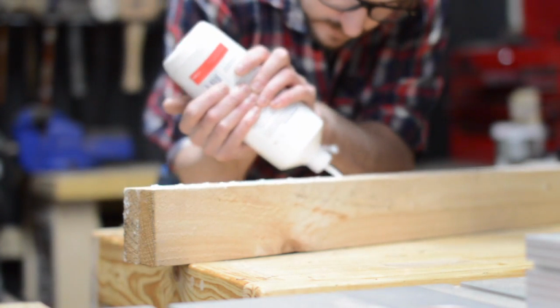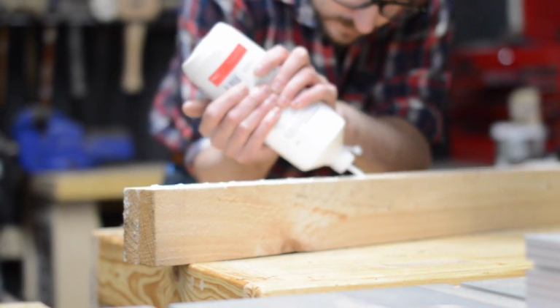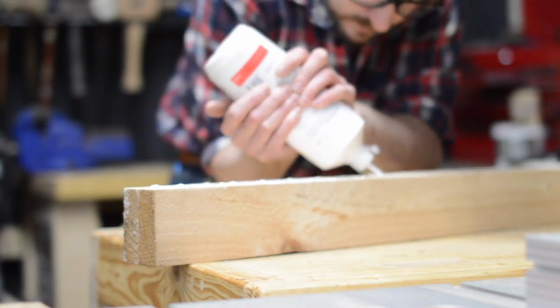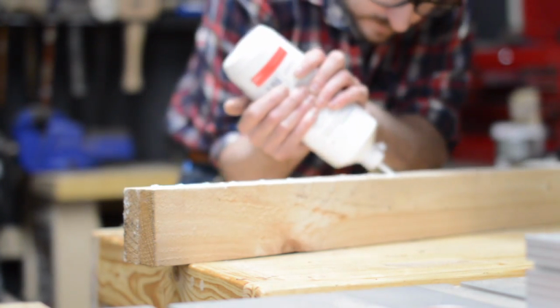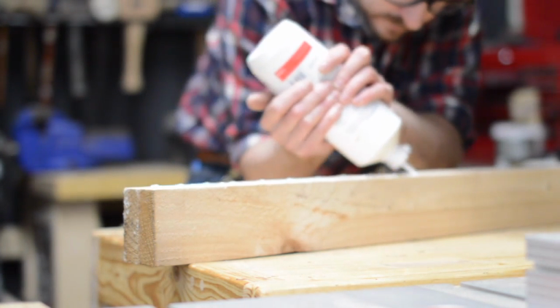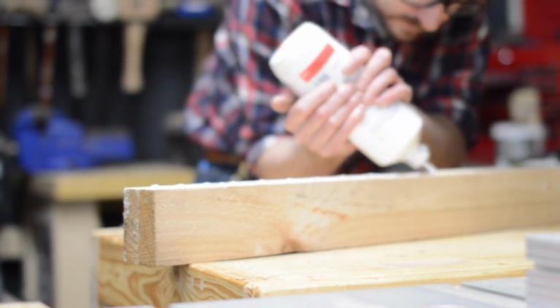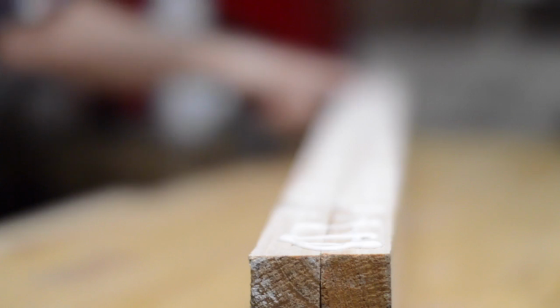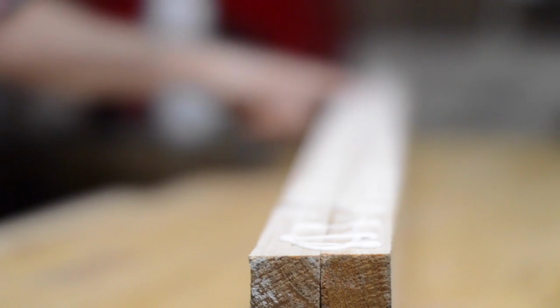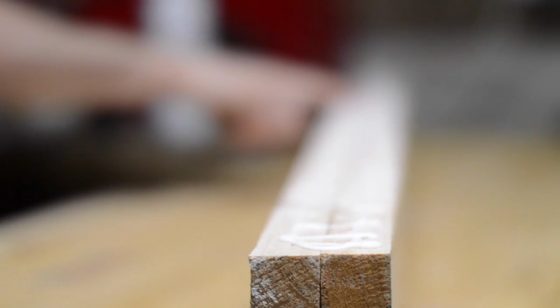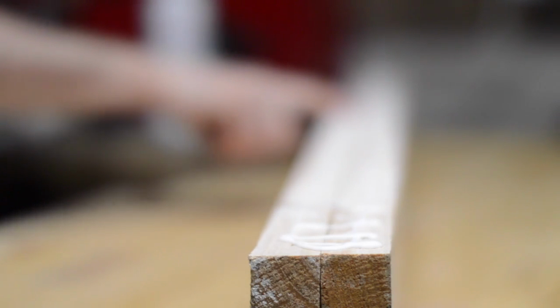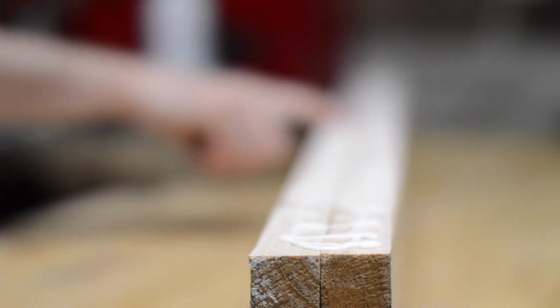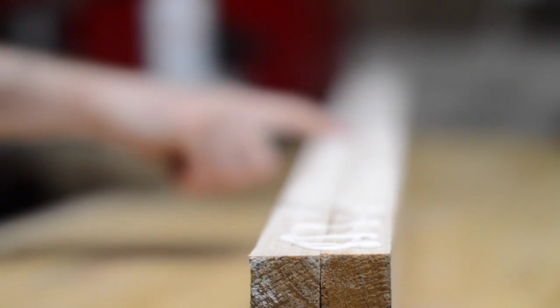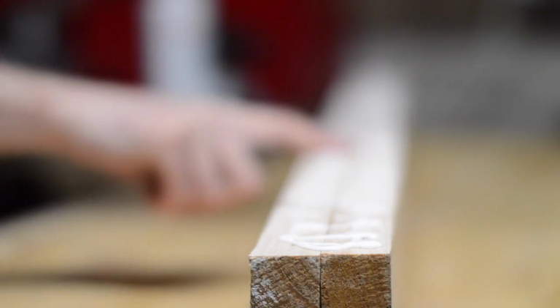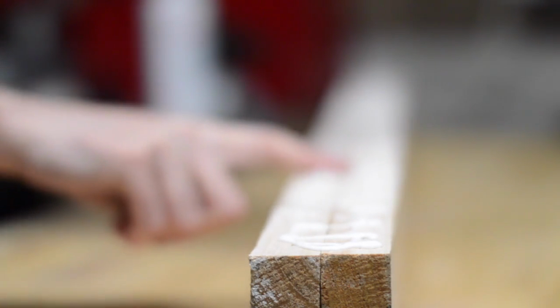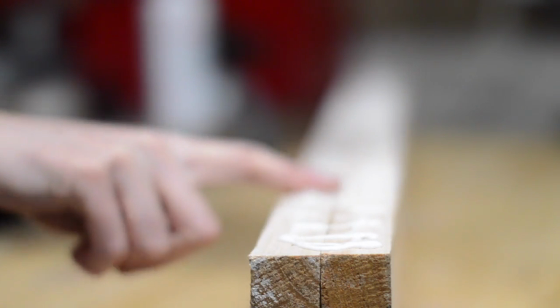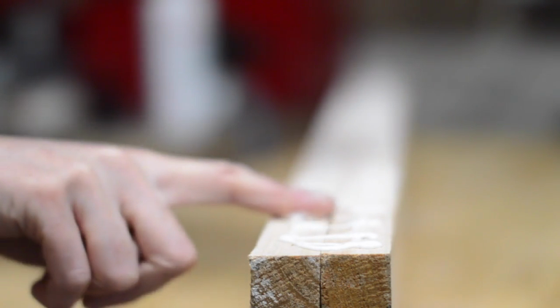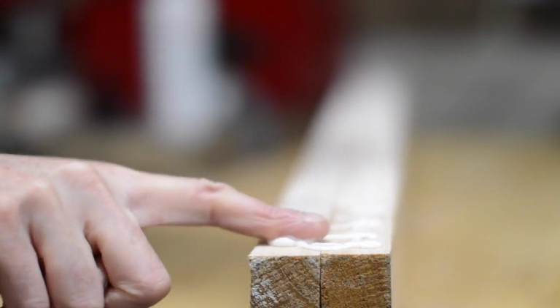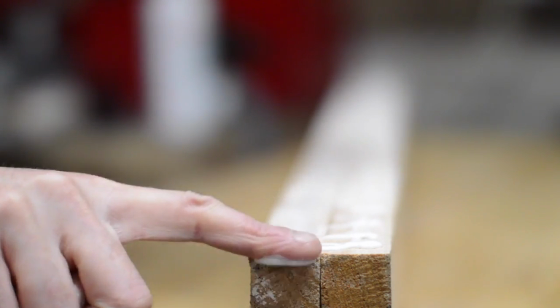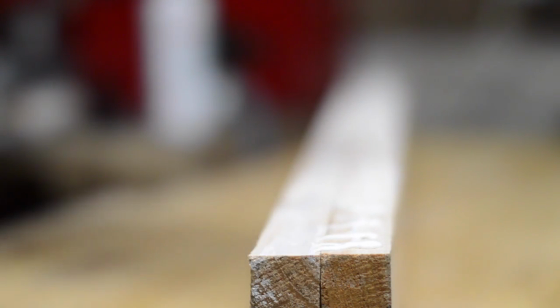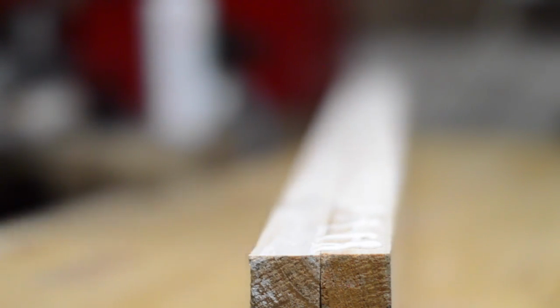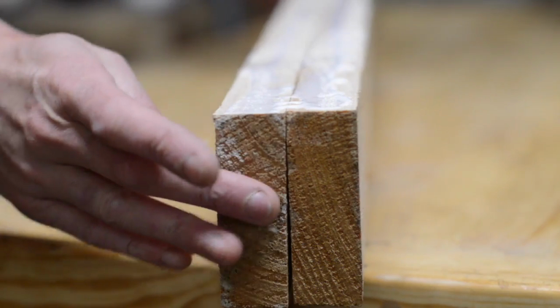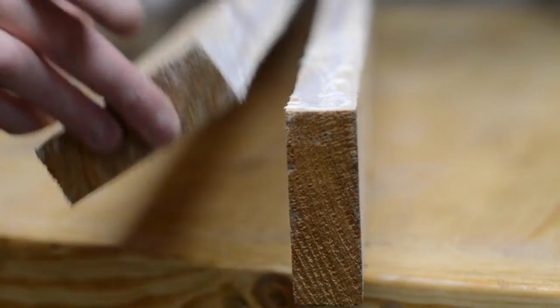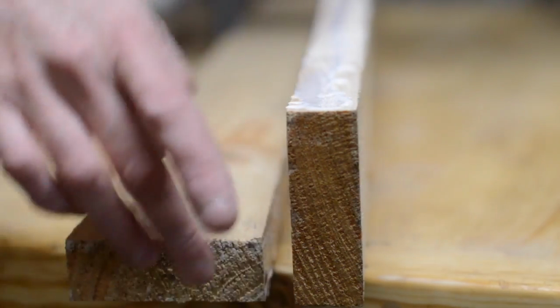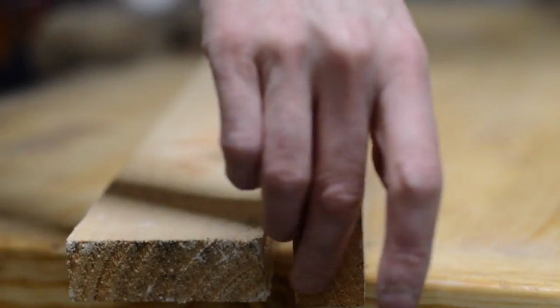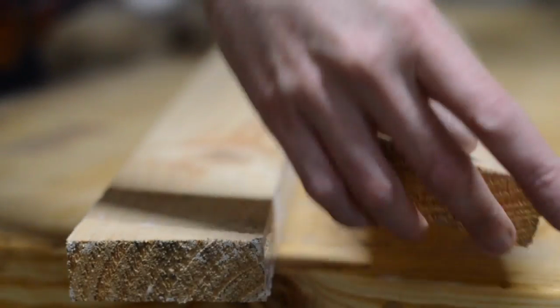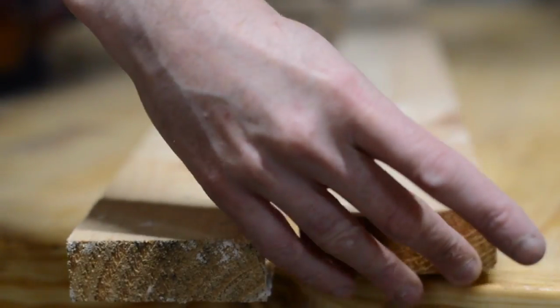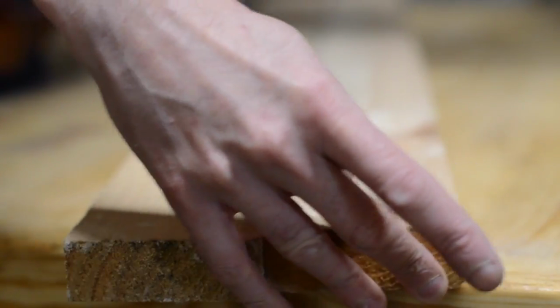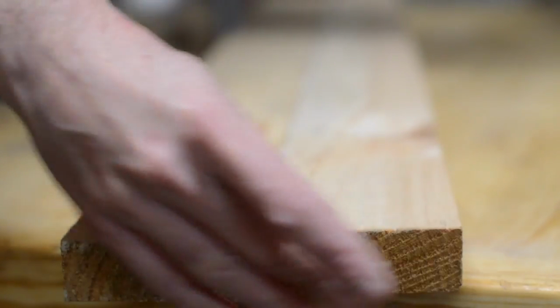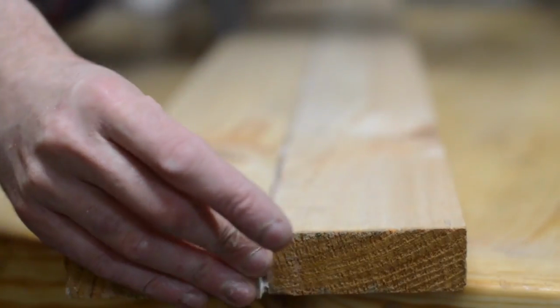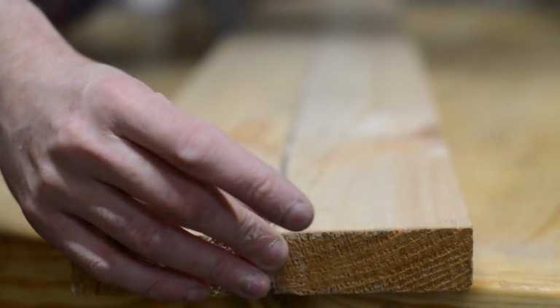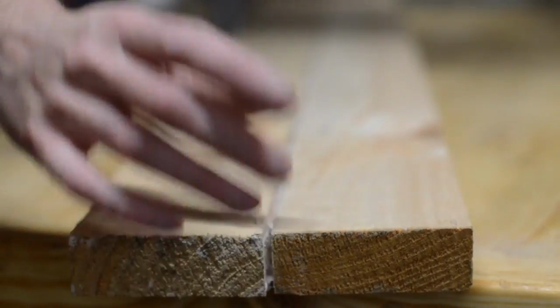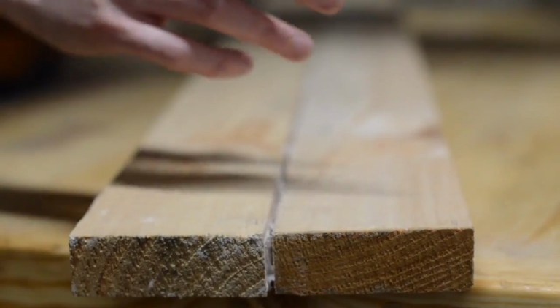I'm just using some old pallet wood for this that I've jointed and then gluing a couple of bits together to make the backboard. I also cut a piece about half as wide to go on the front to hold the chisels in place.